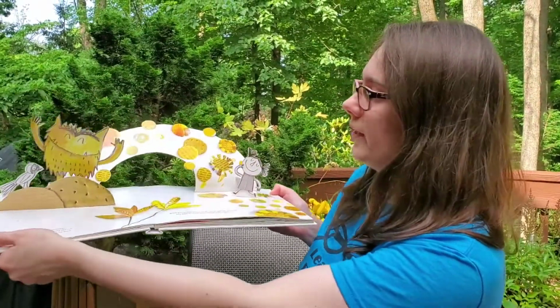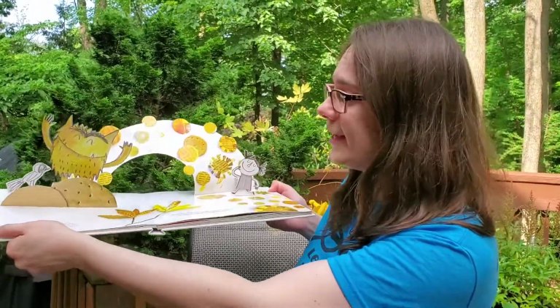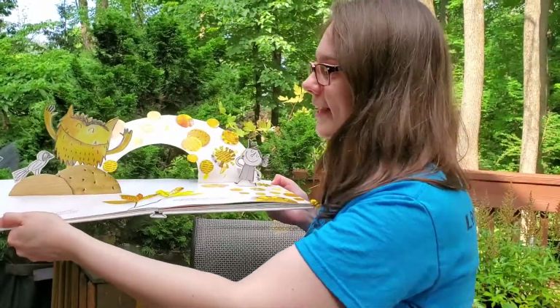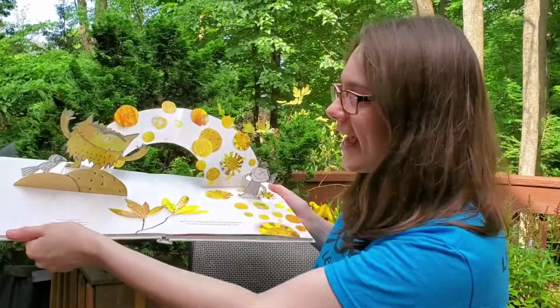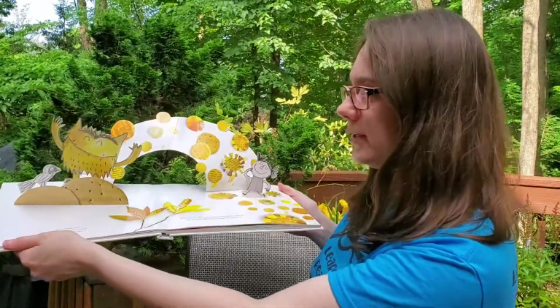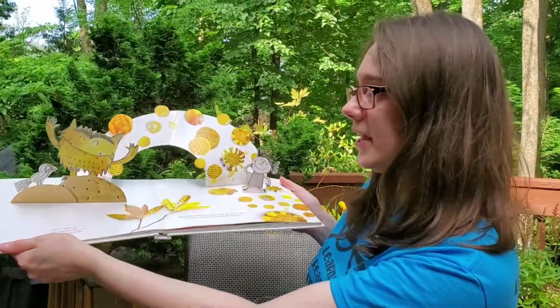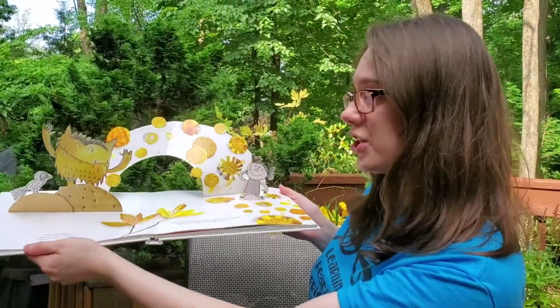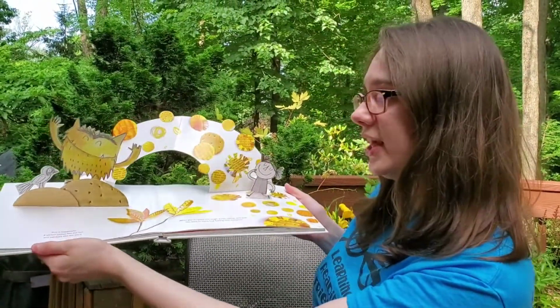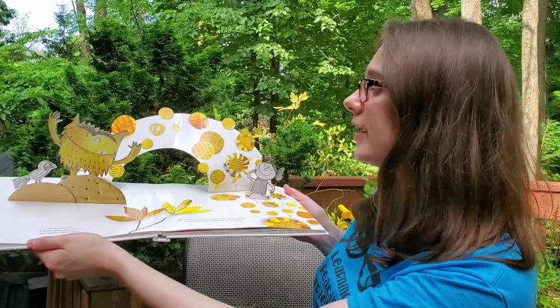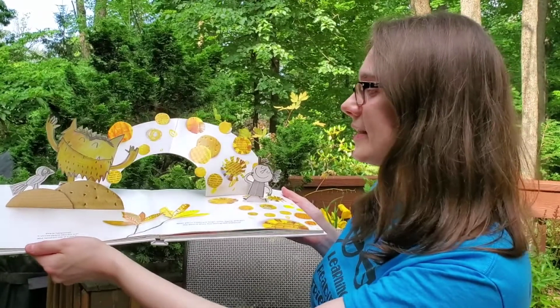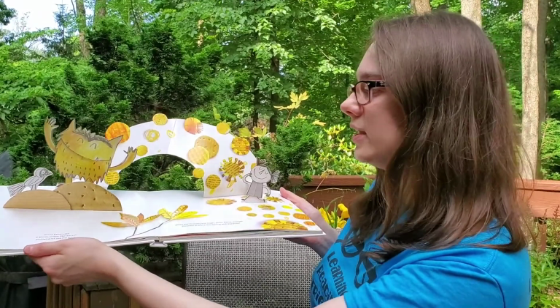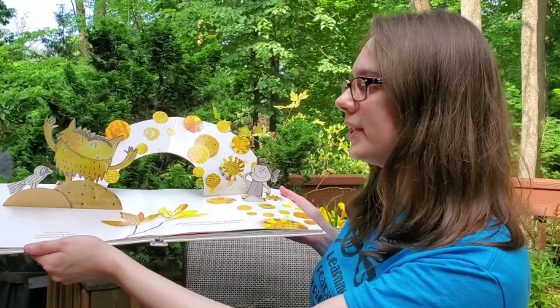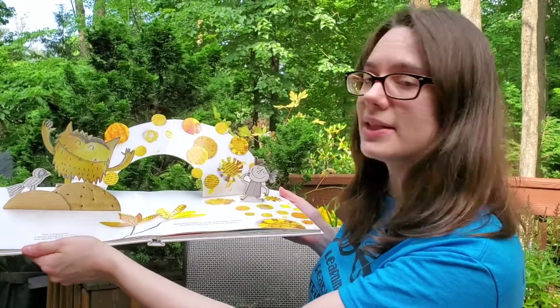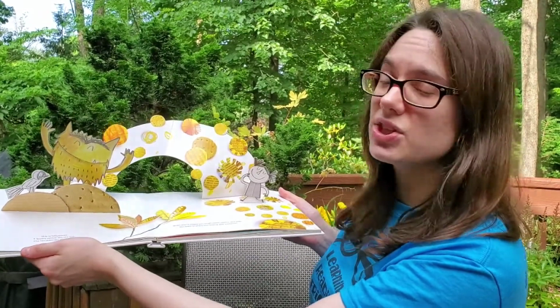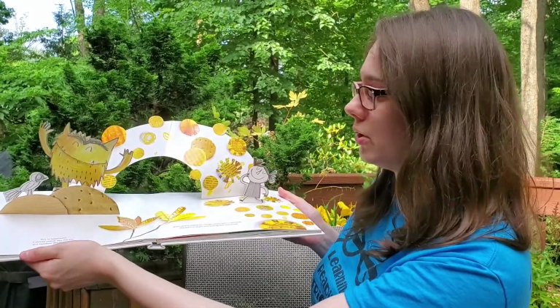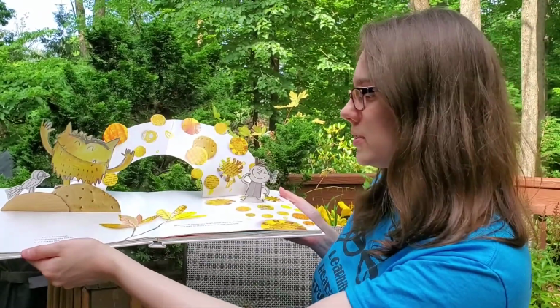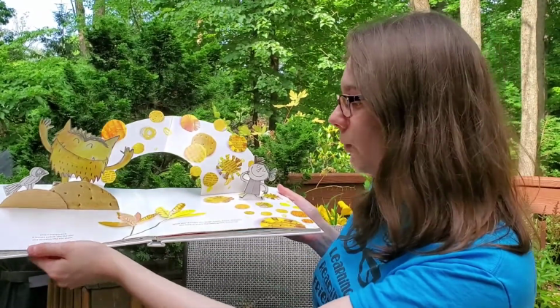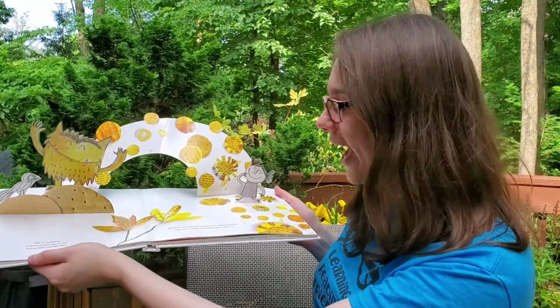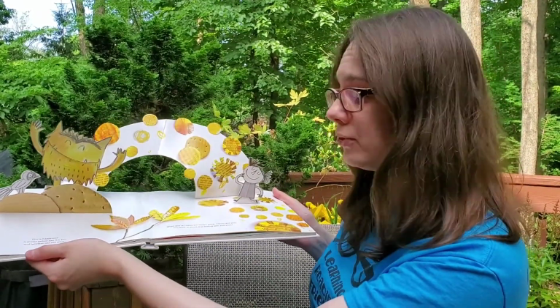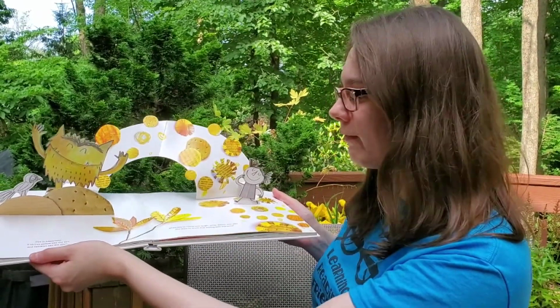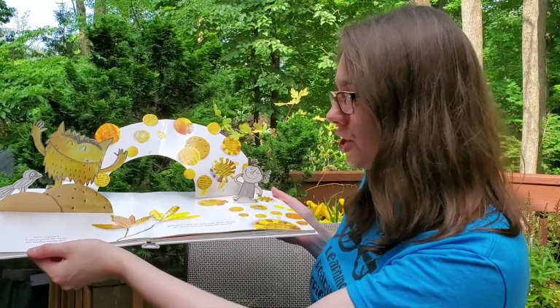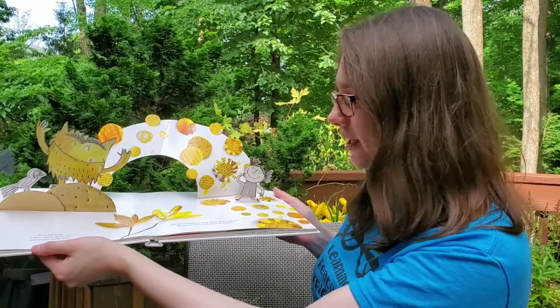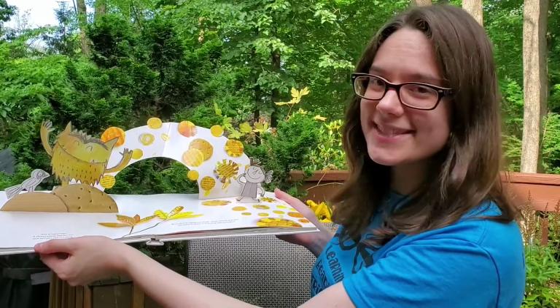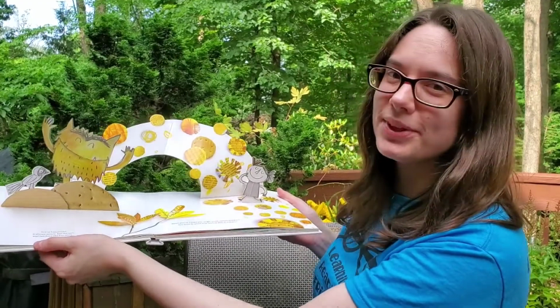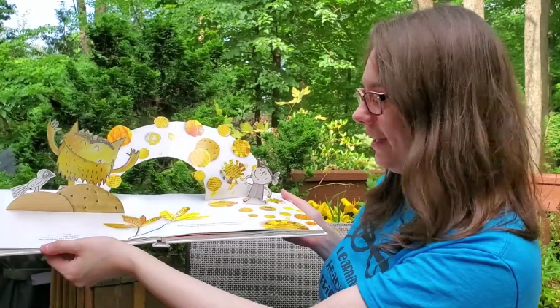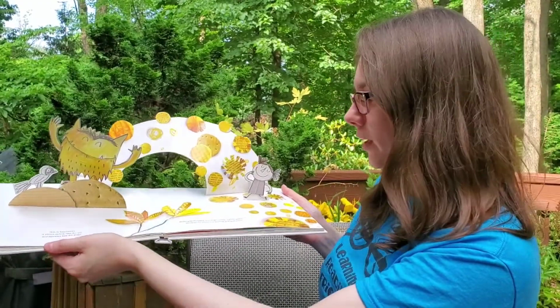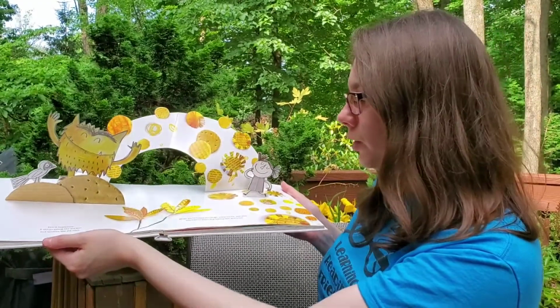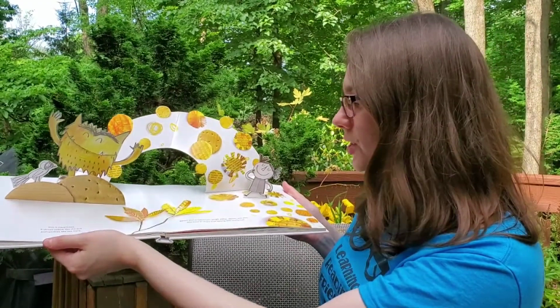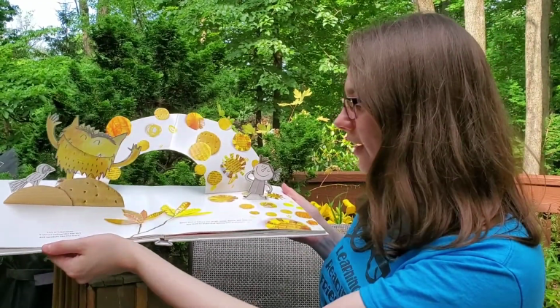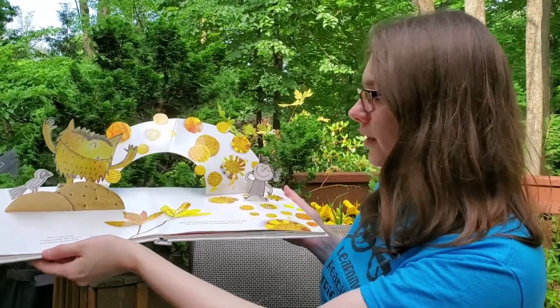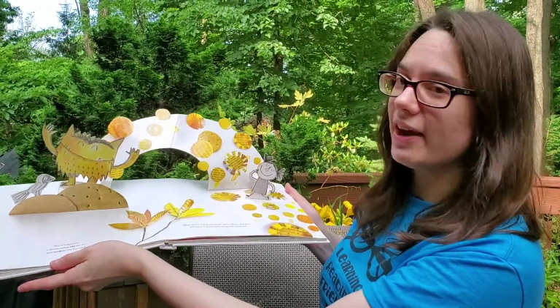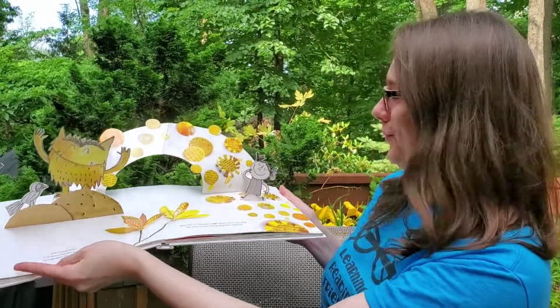This is happiness. It shines yellow like the sun and it twinkles like the stars. When you're happy you laugh, jump, dance and play. You want to share that feeling with everyone.